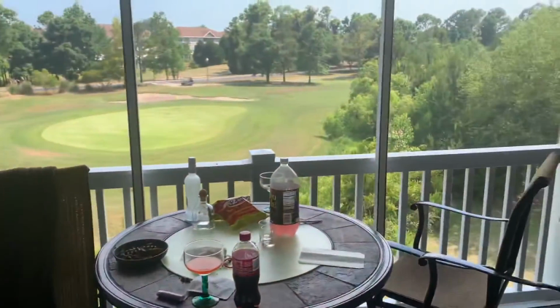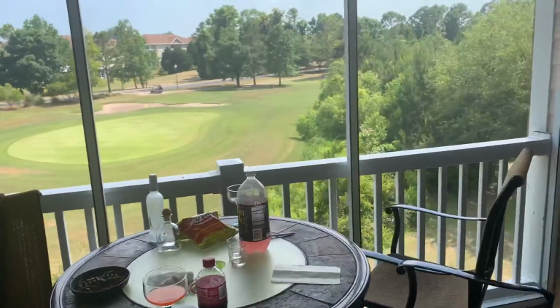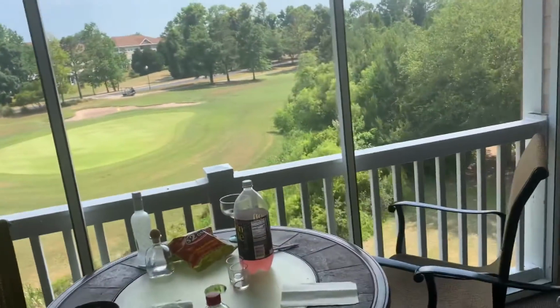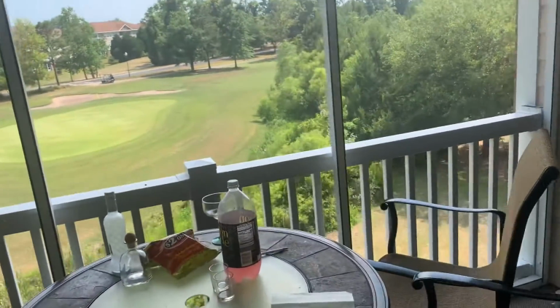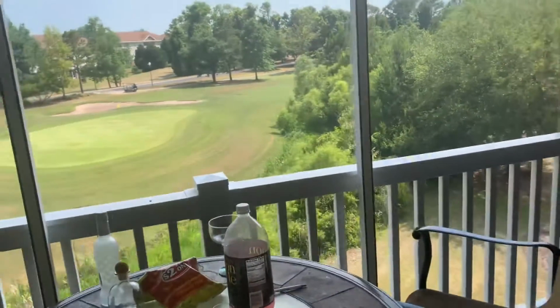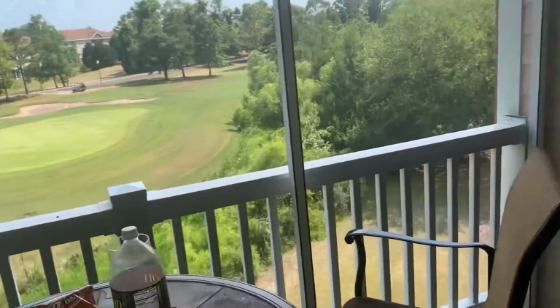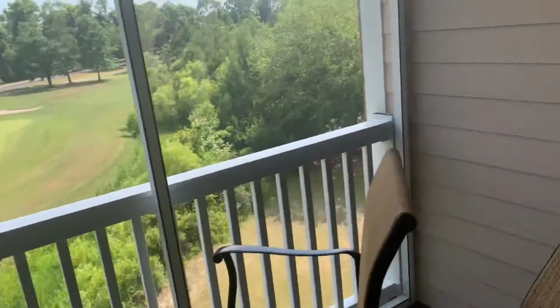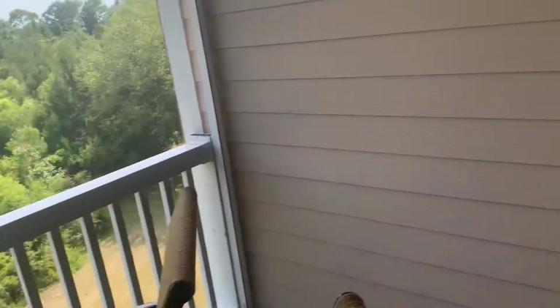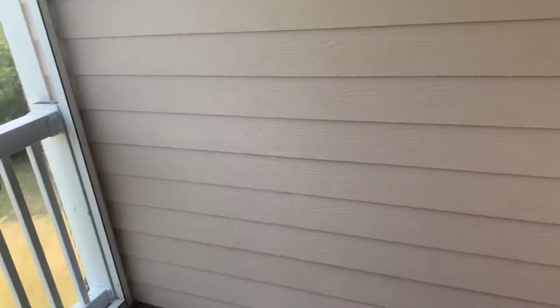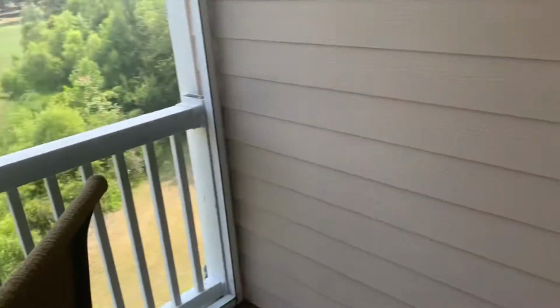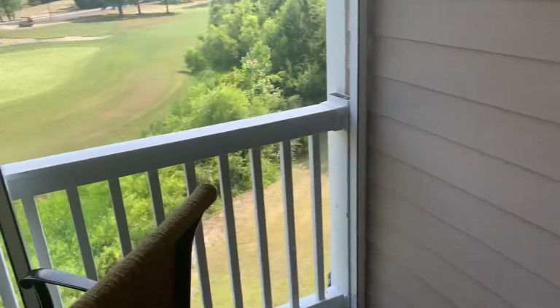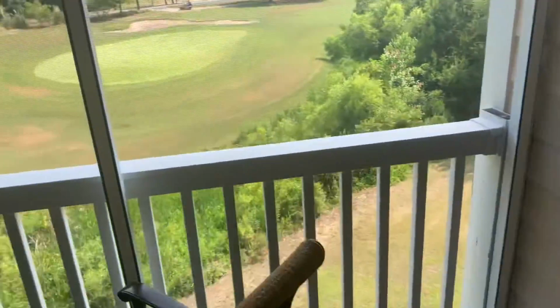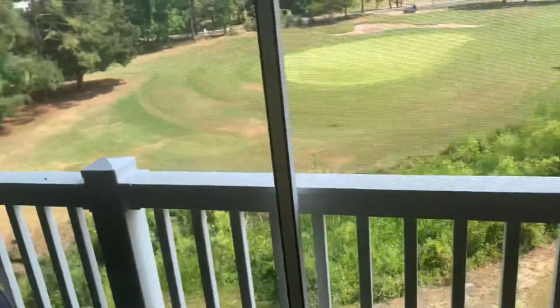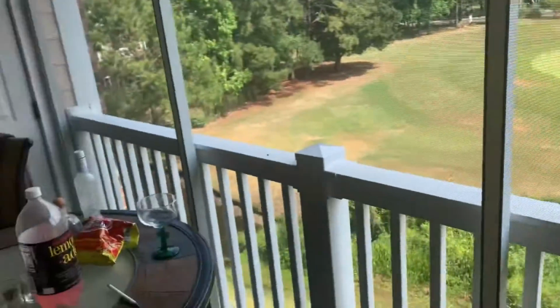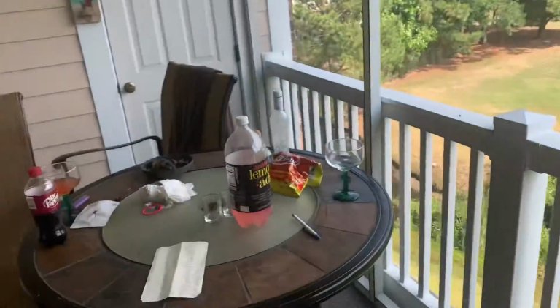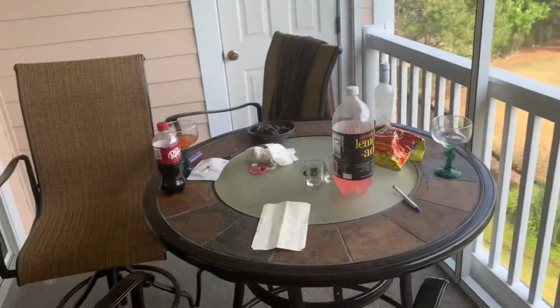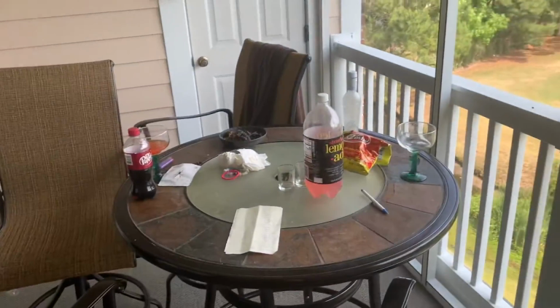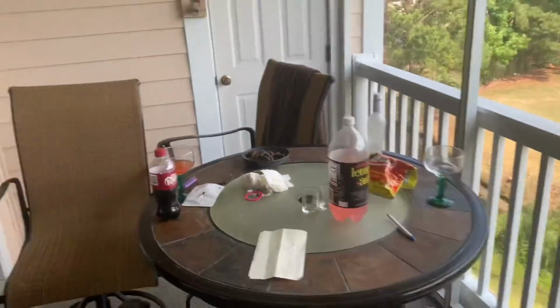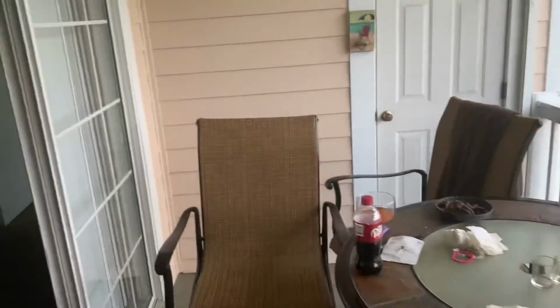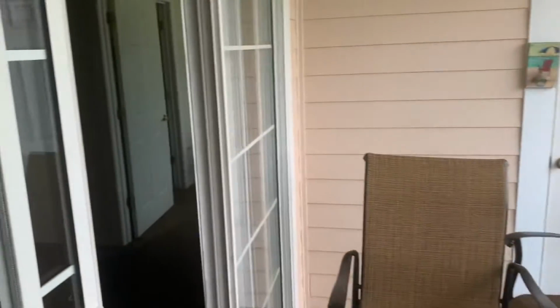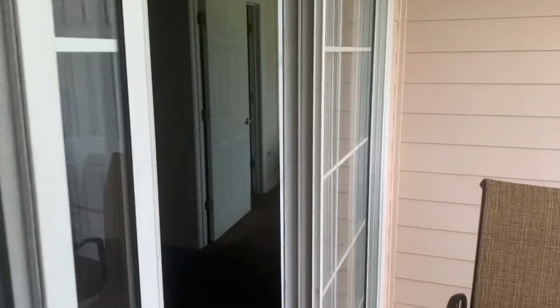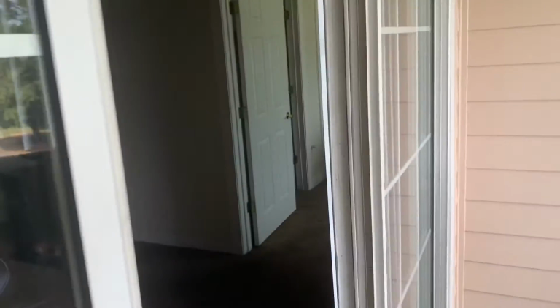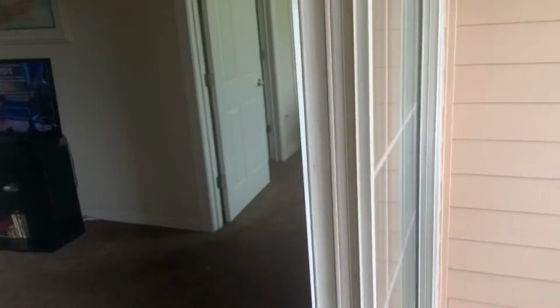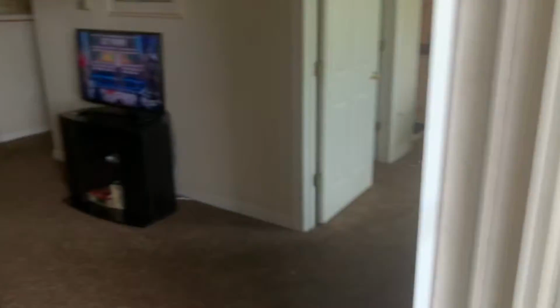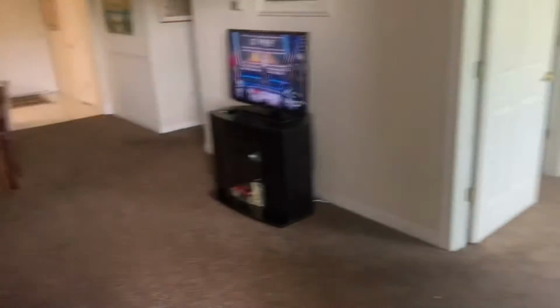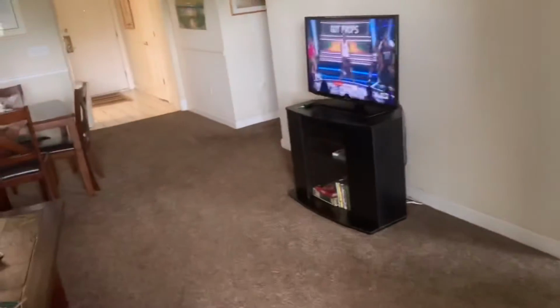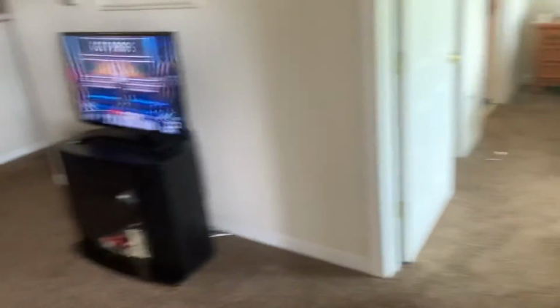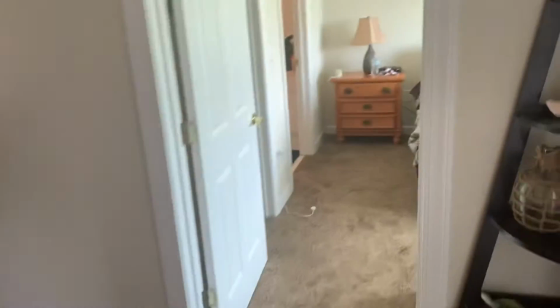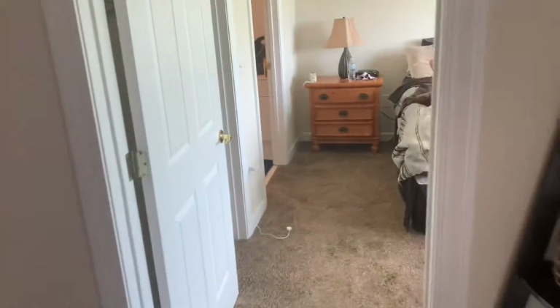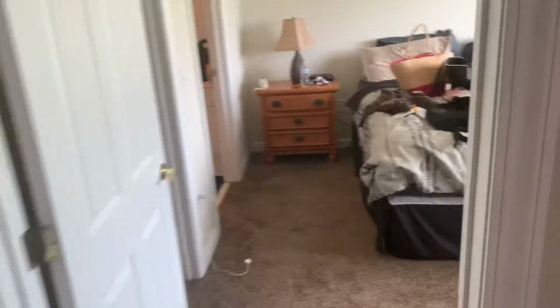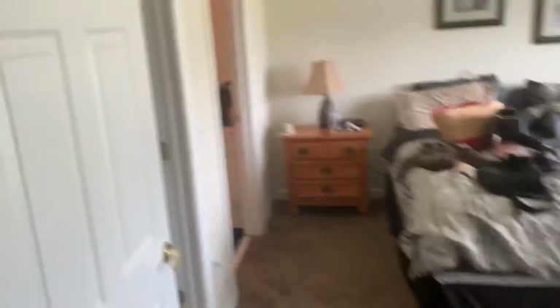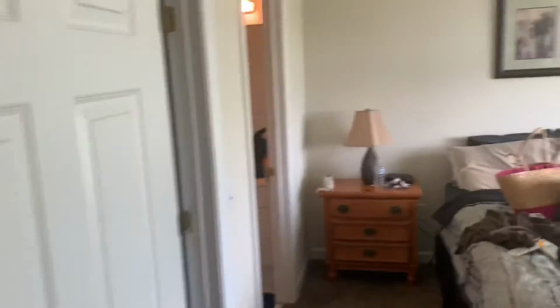This is where we are most of the time — 98, 99 percent of the day we are out here. We're not out in the streets, we are in here chilling. Then you go through here — this is my room, excuse the mess.